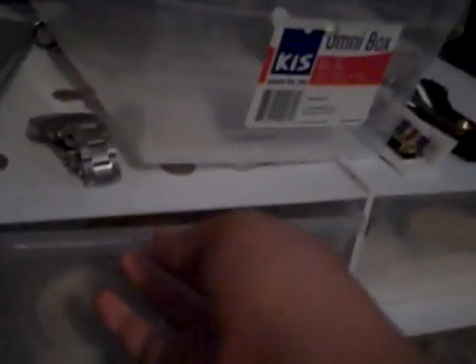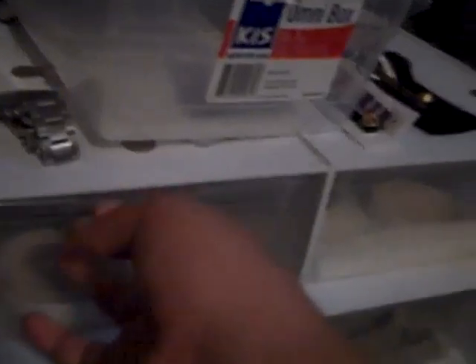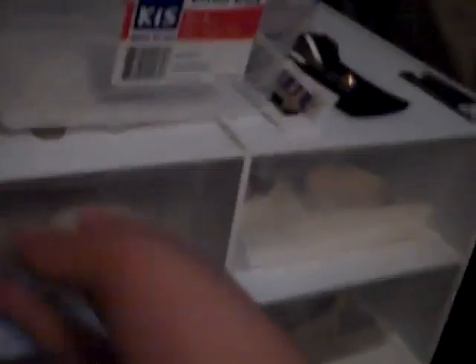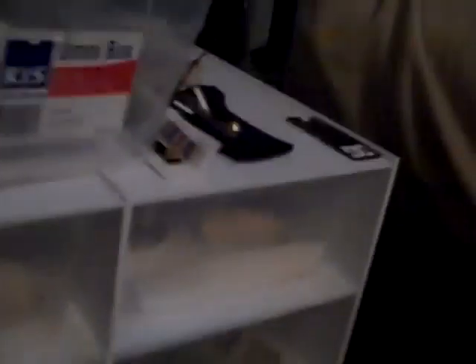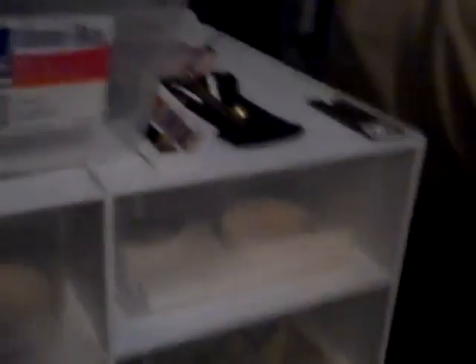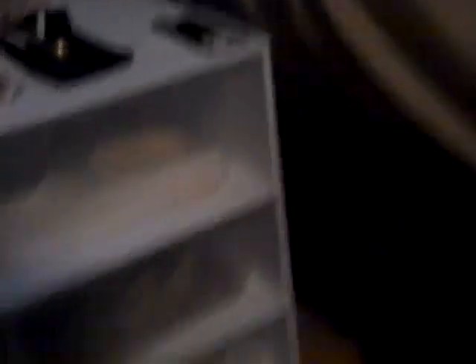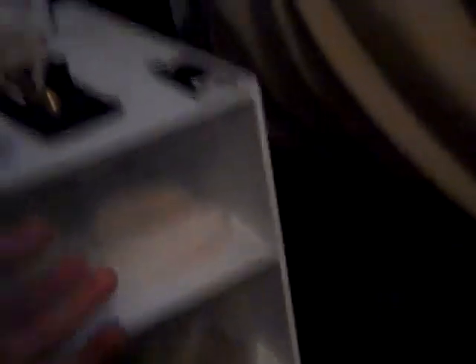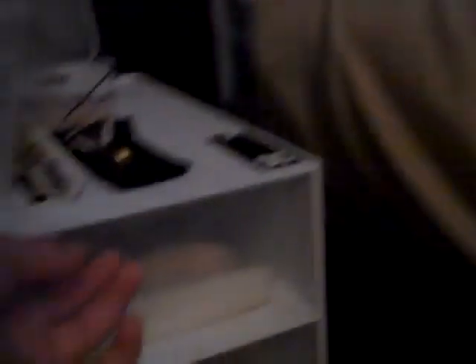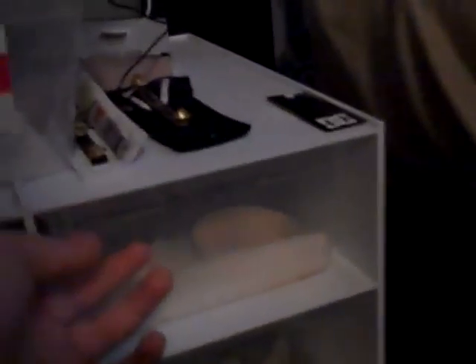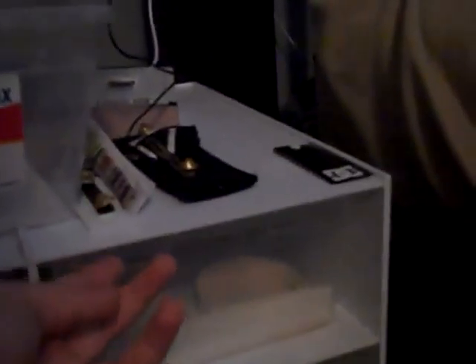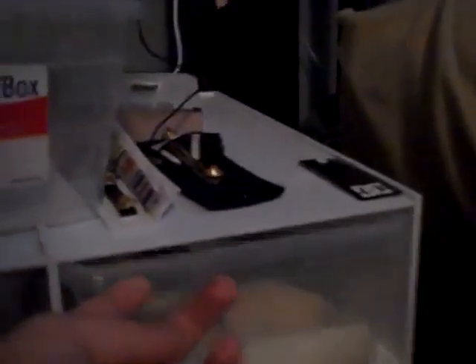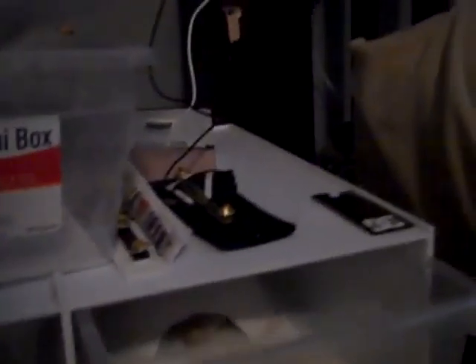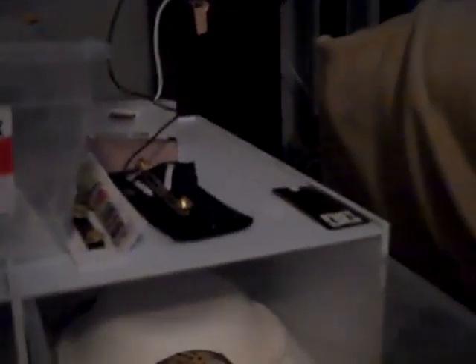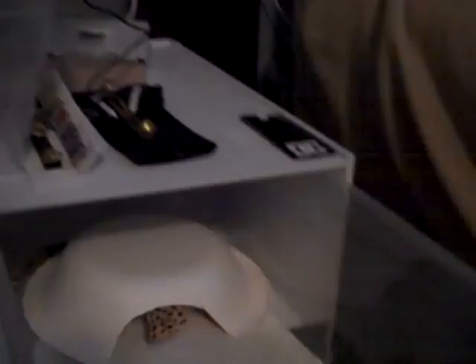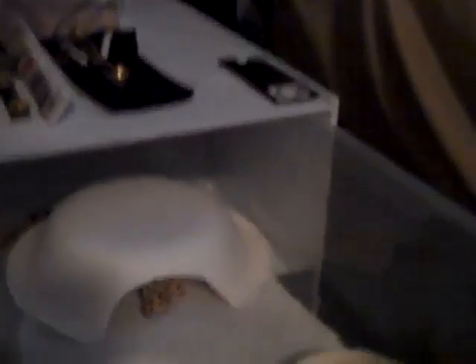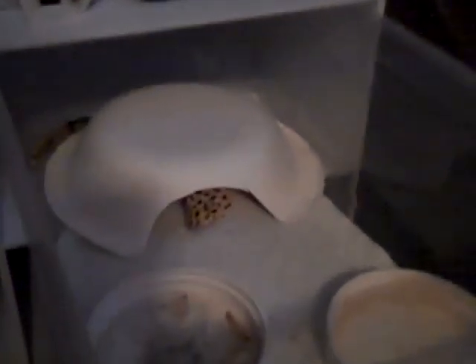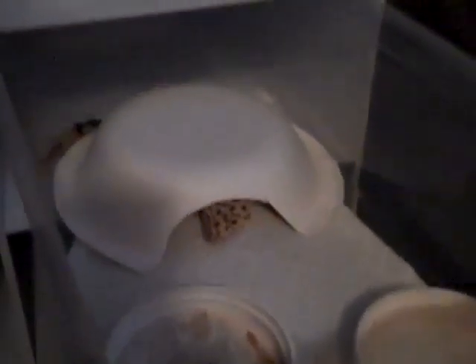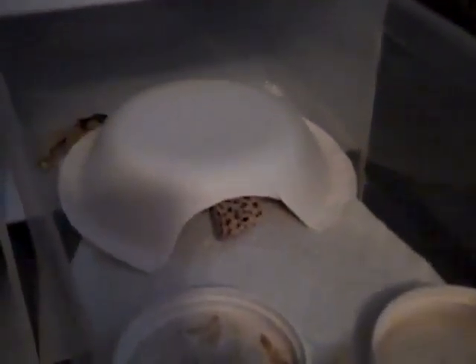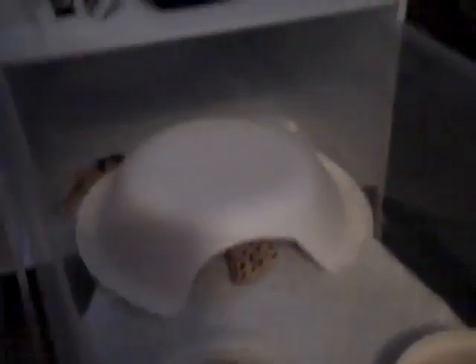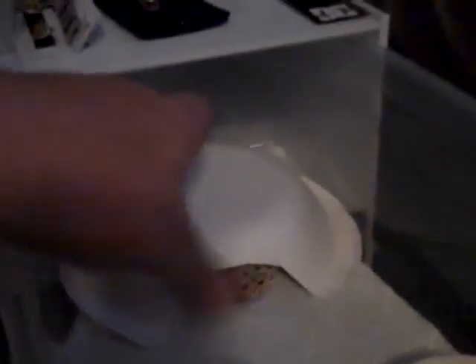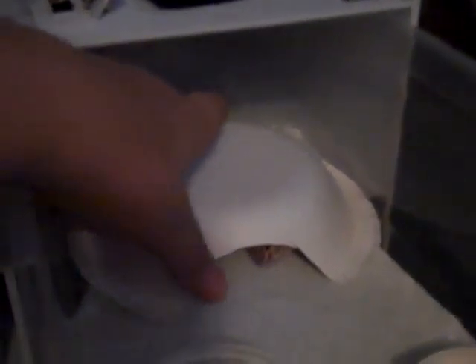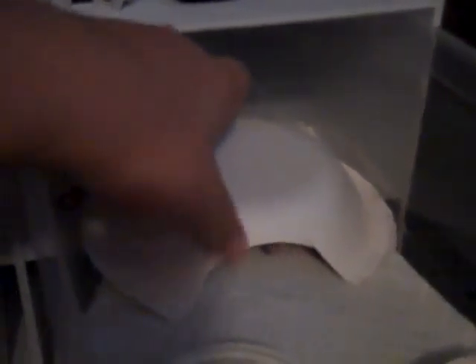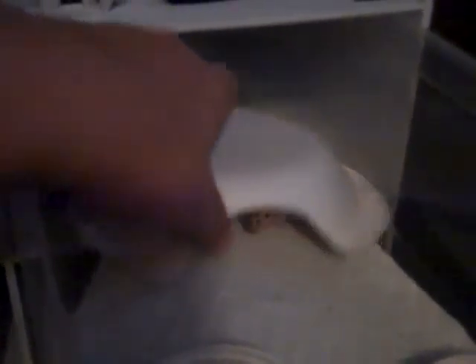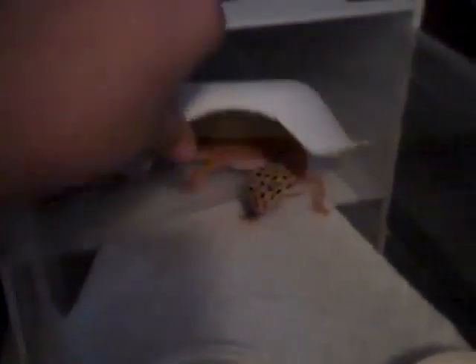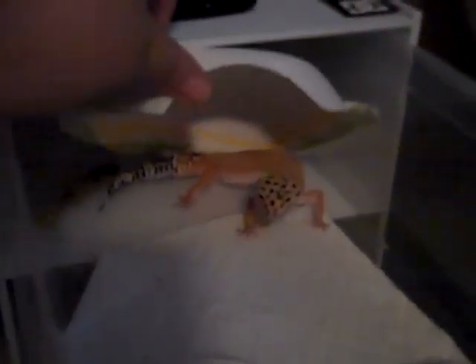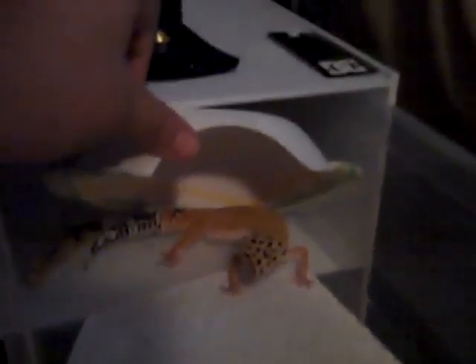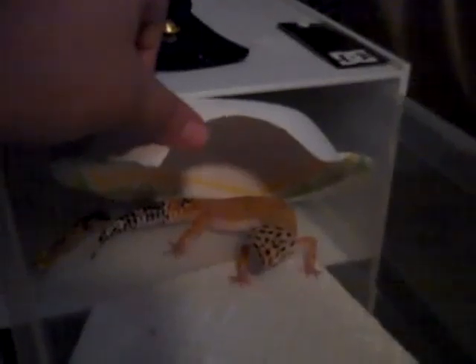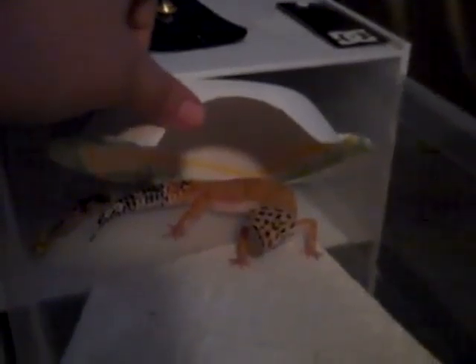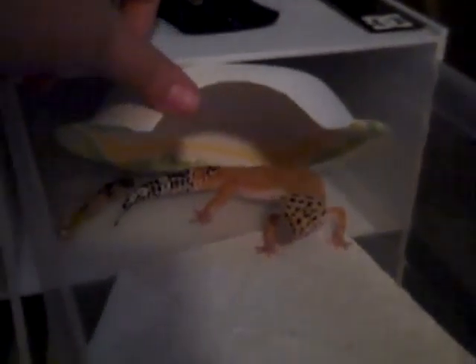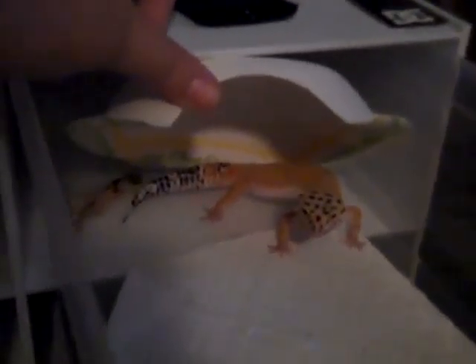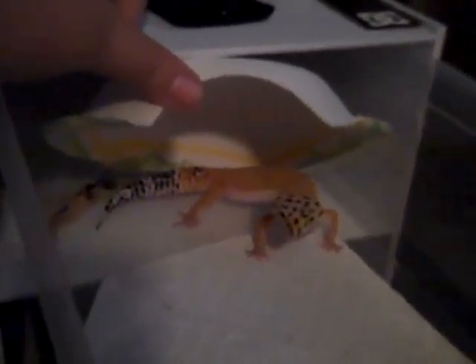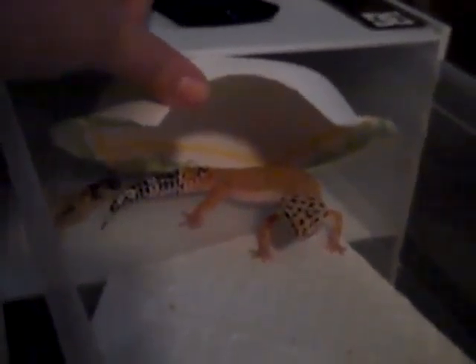The second female is her sister. She's the same thing — she's an Emerine. She's not as spazzy, but she's also not as good looking. A little smaller.